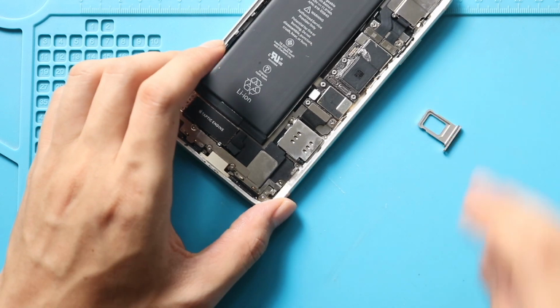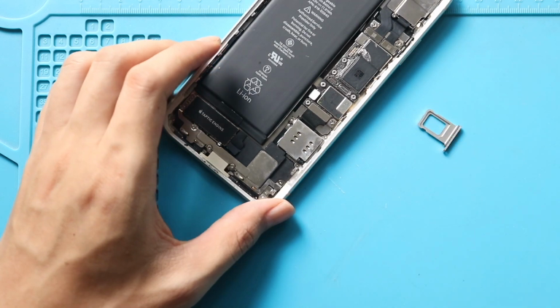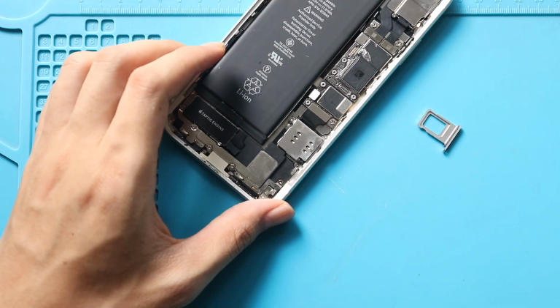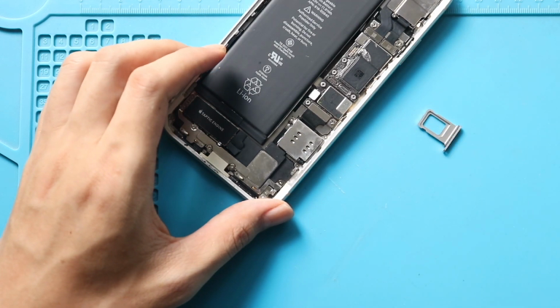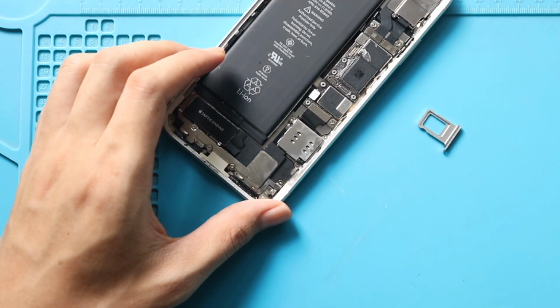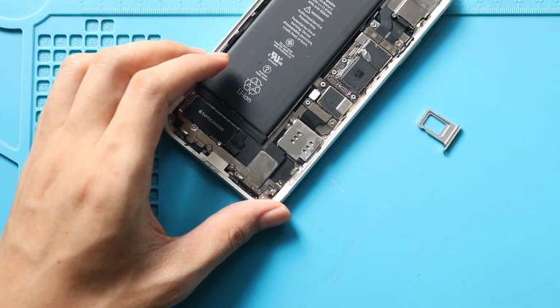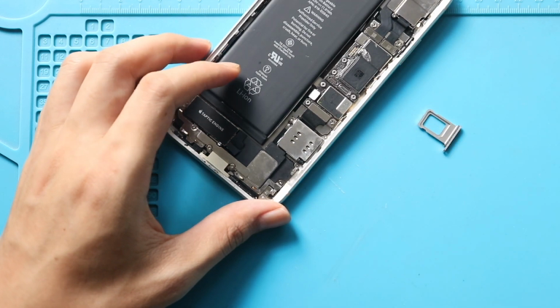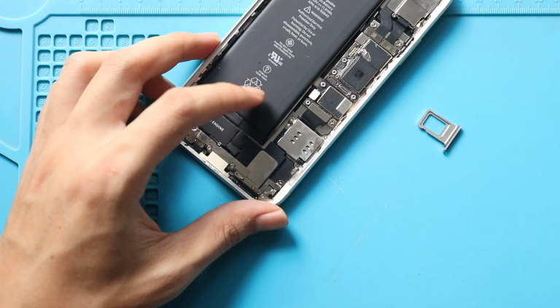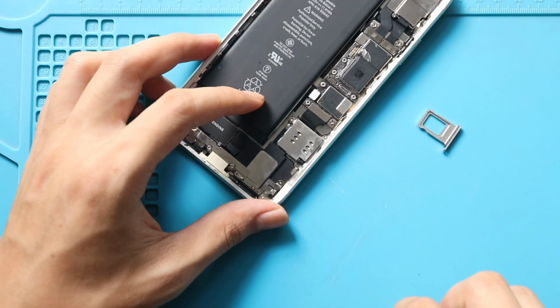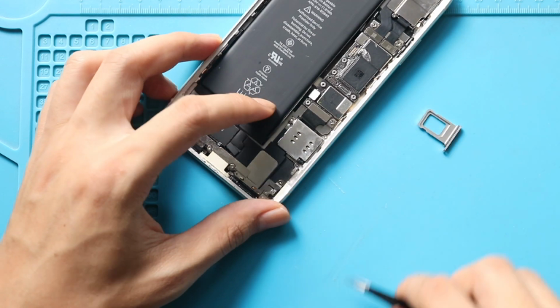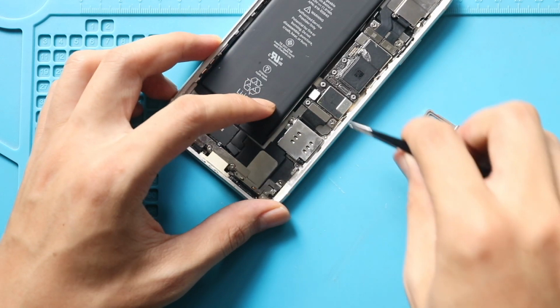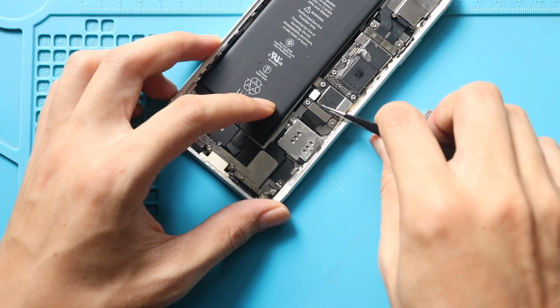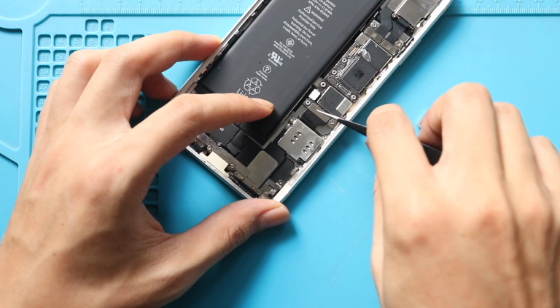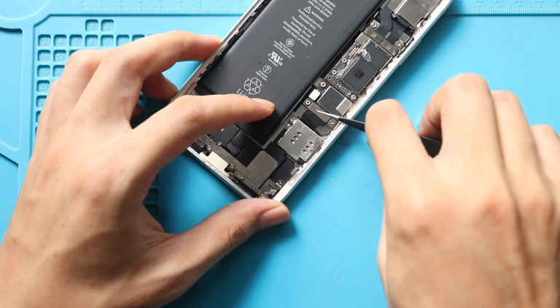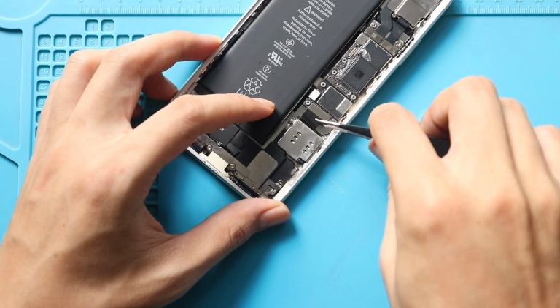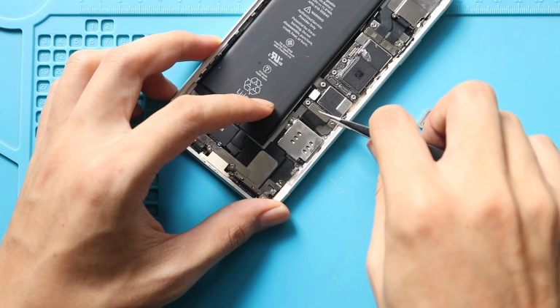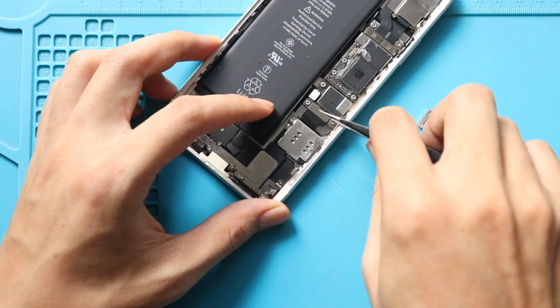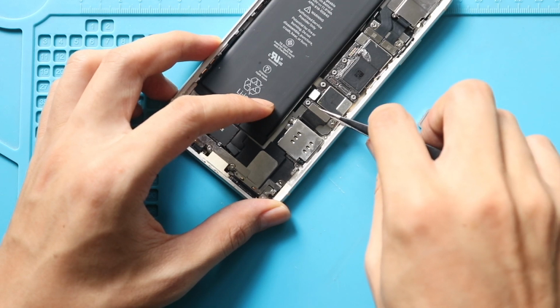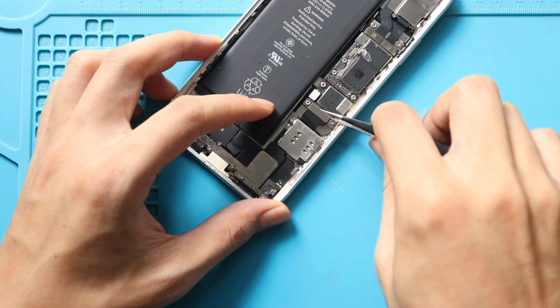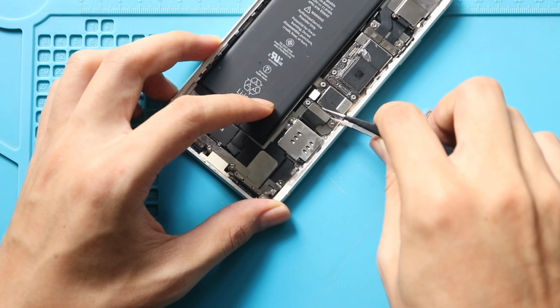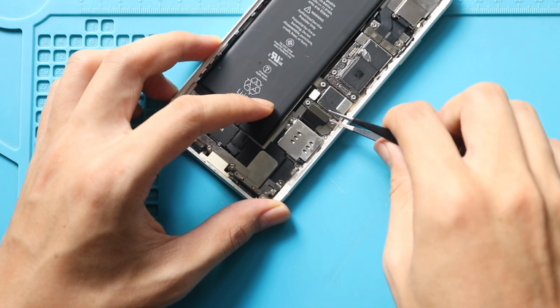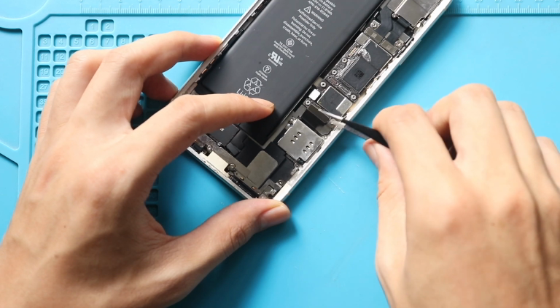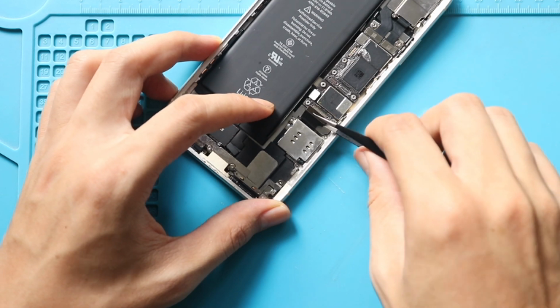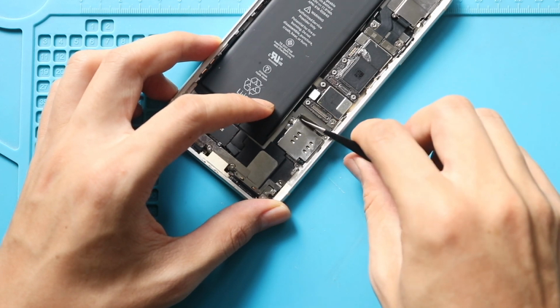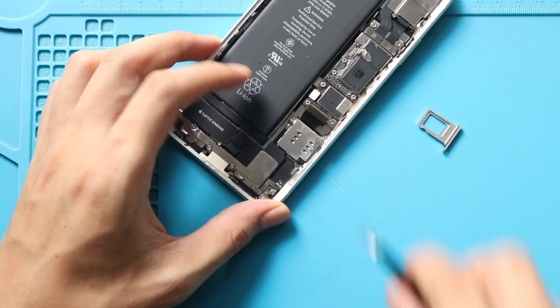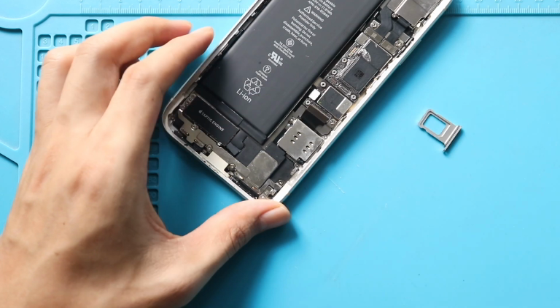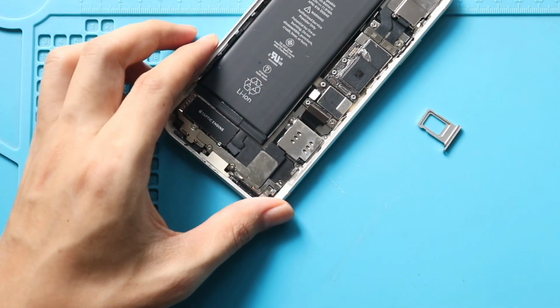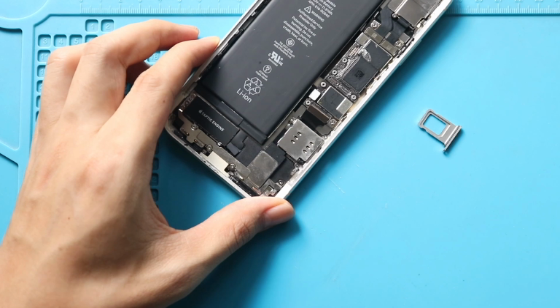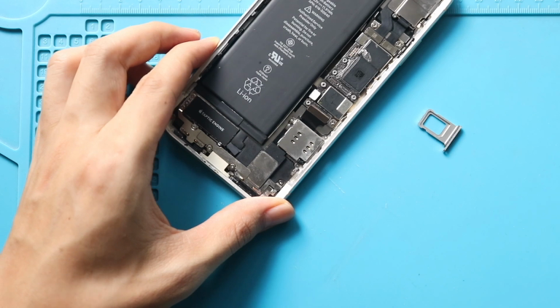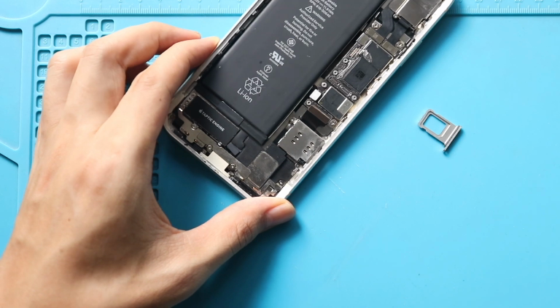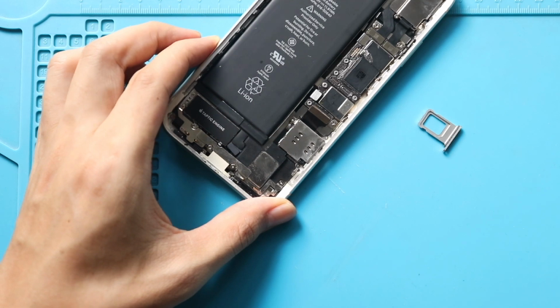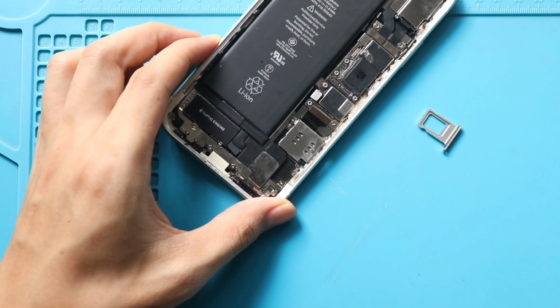Next, disconnect the charging port connector. Then take out the shield by undoing two screws.